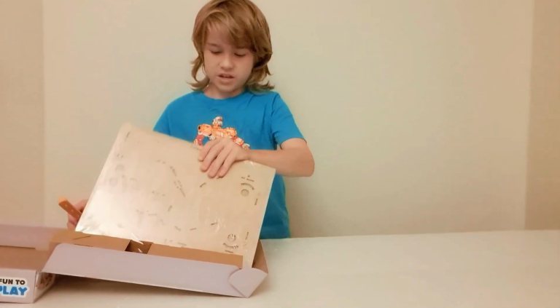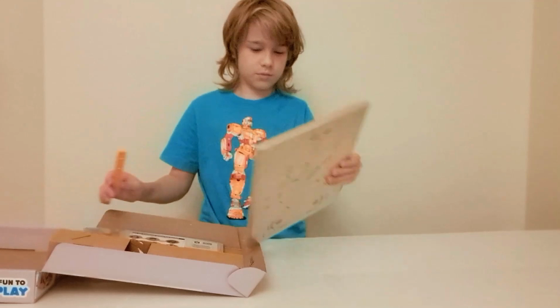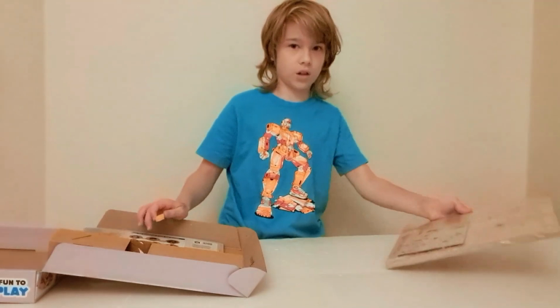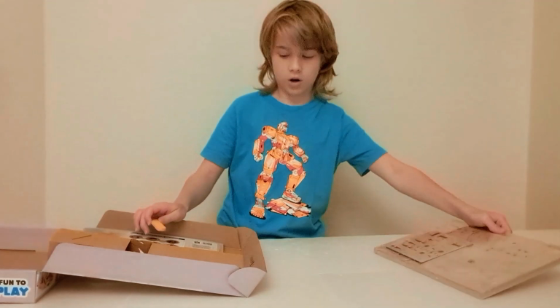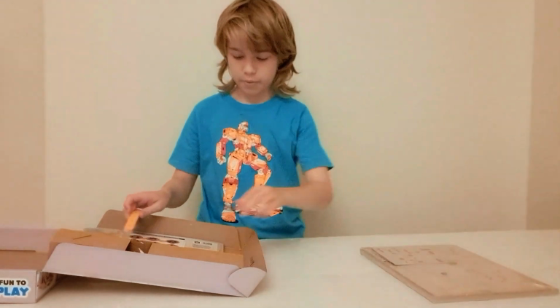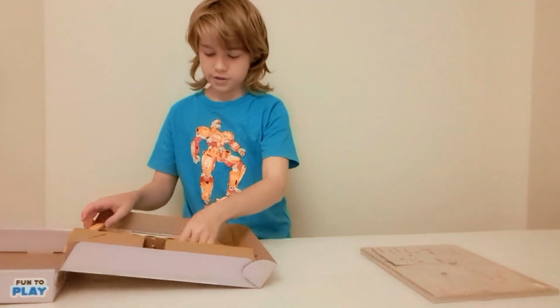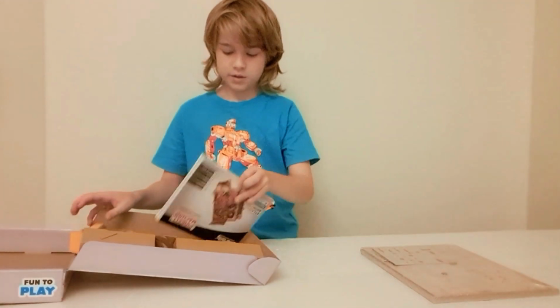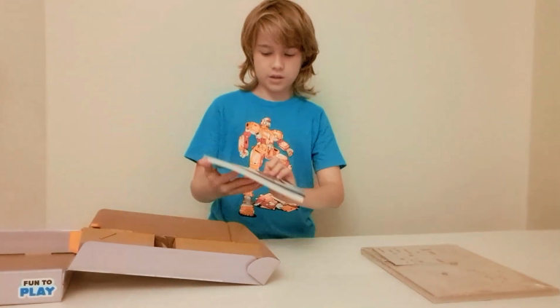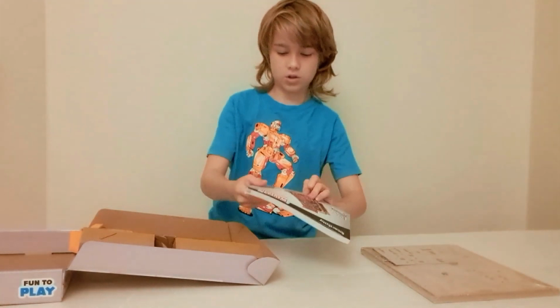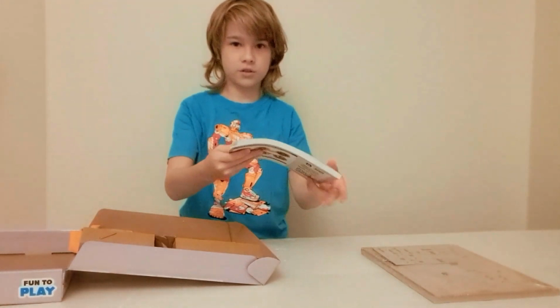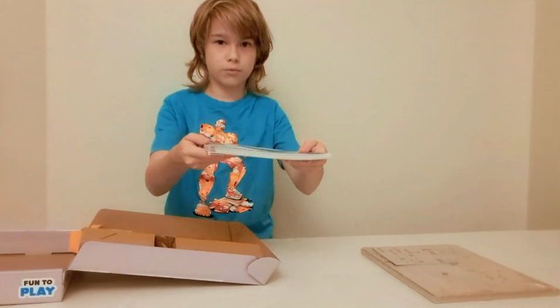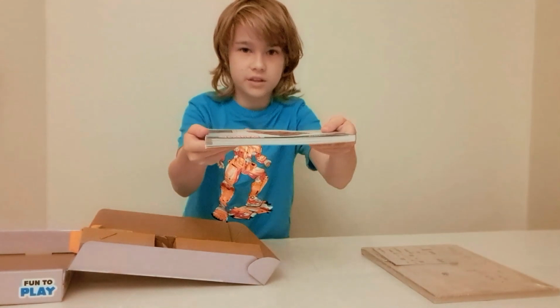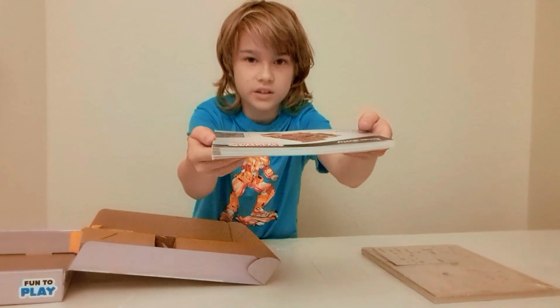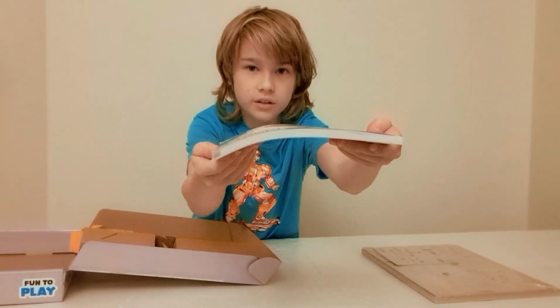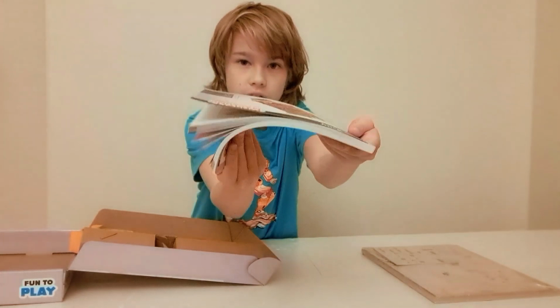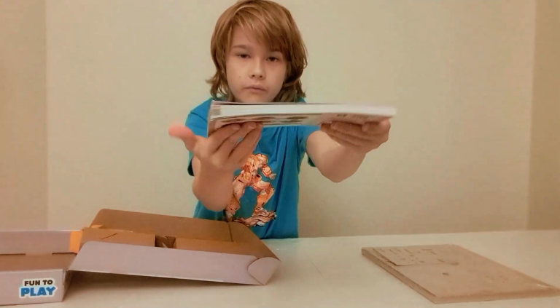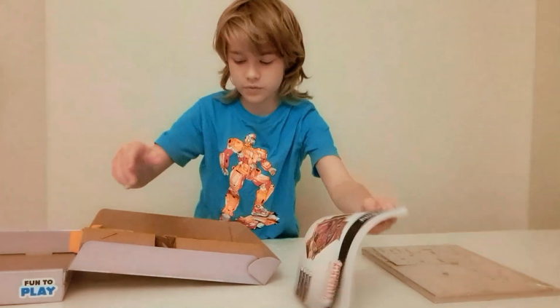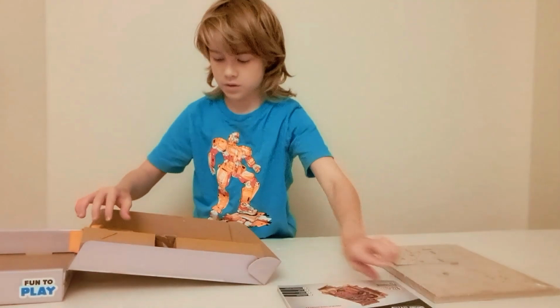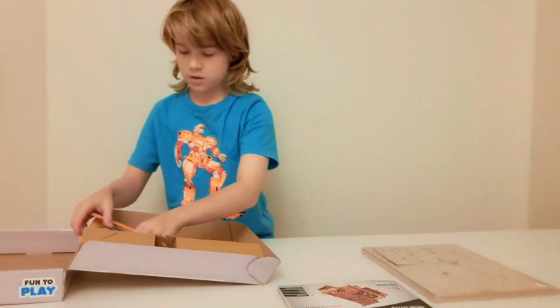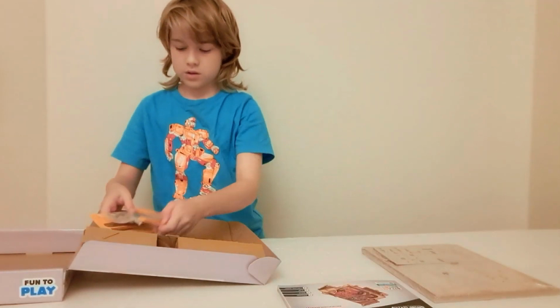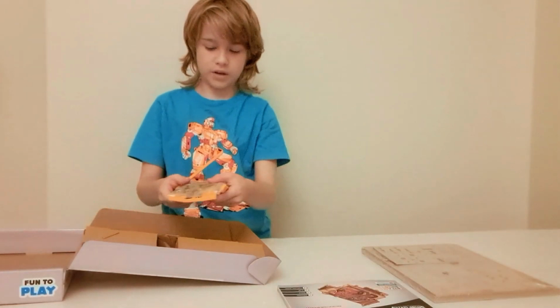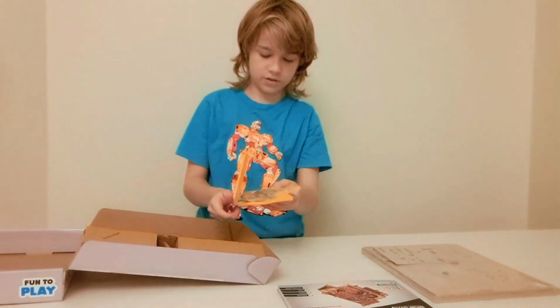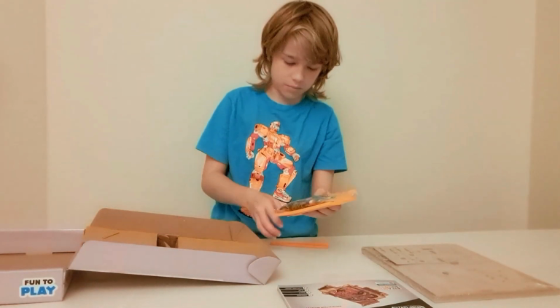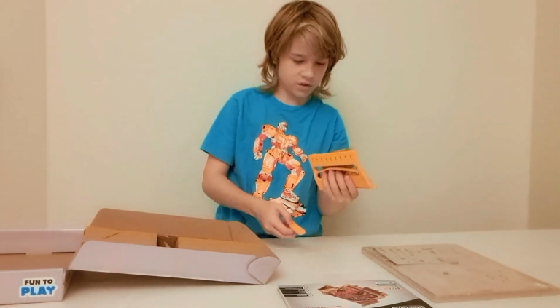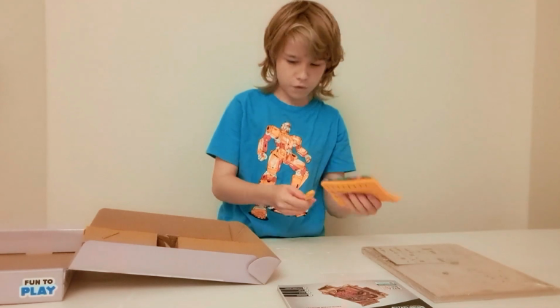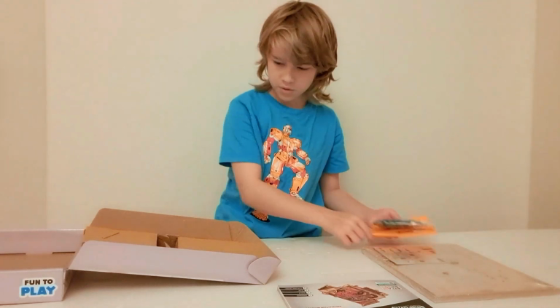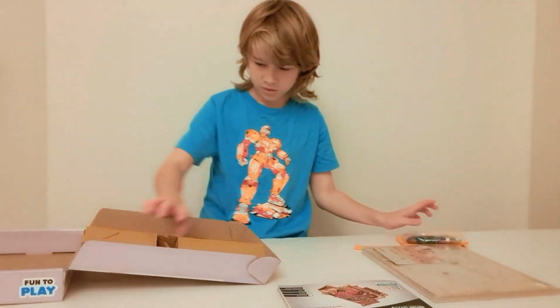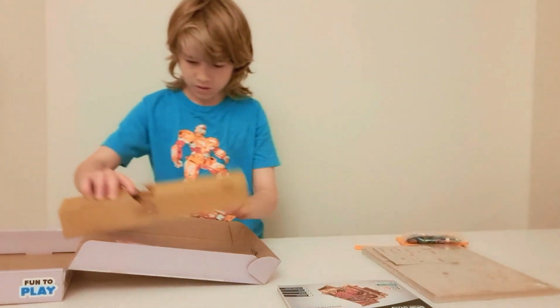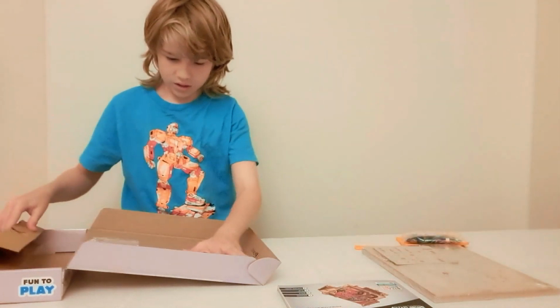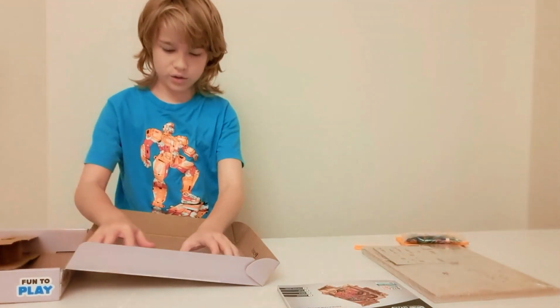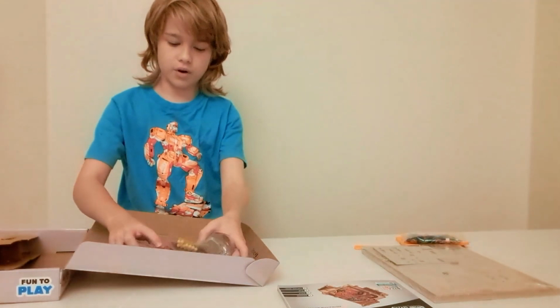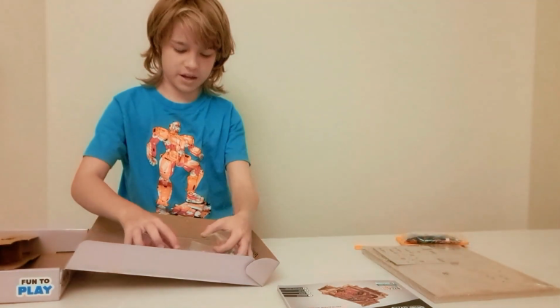It comes with a lot of cardboard parts. The instructions are really thick. Here we have some foam and lots of rubber bands.